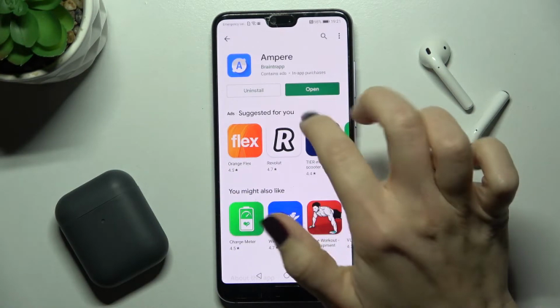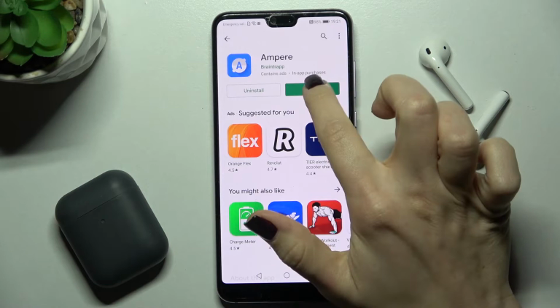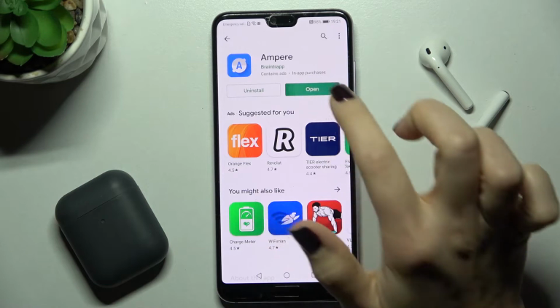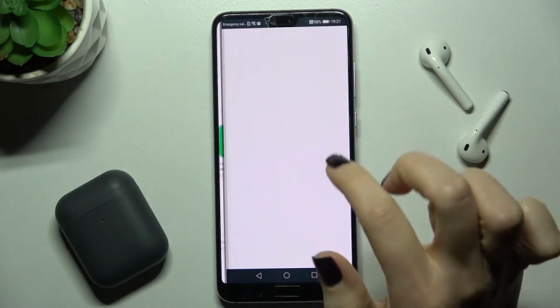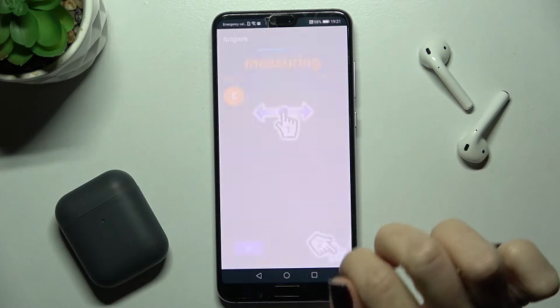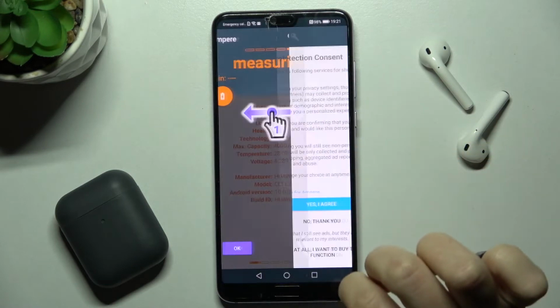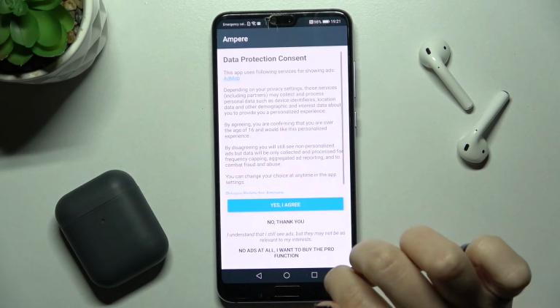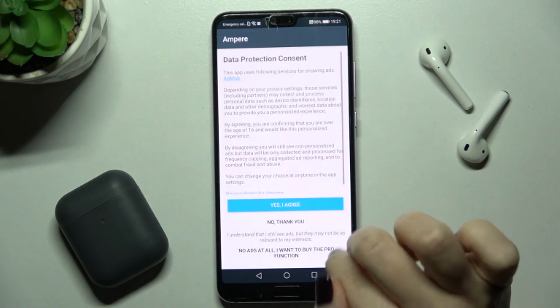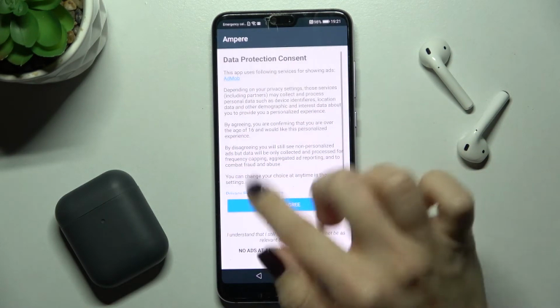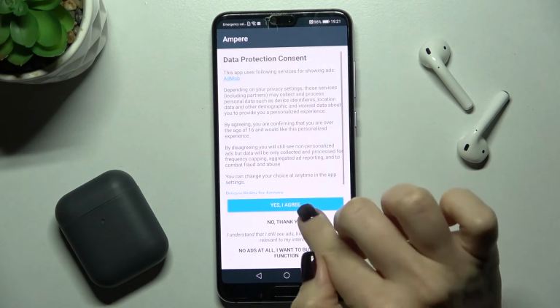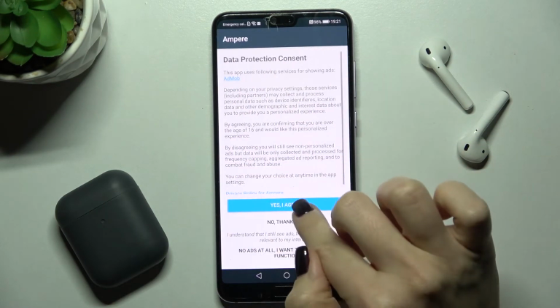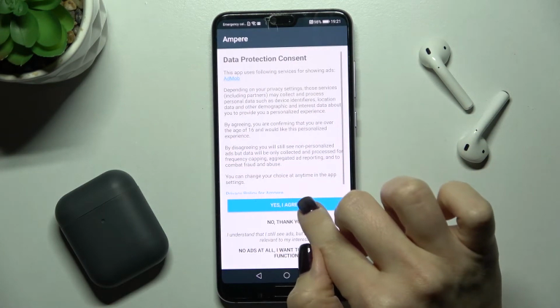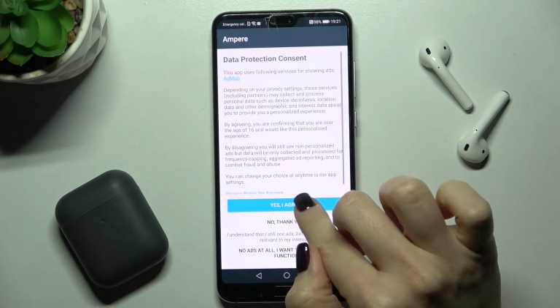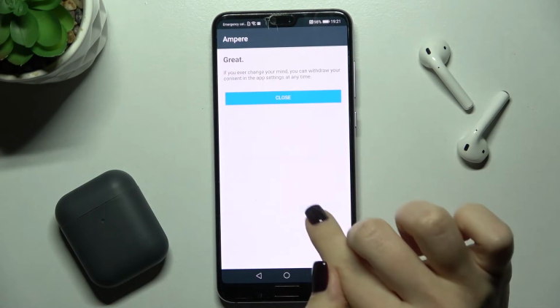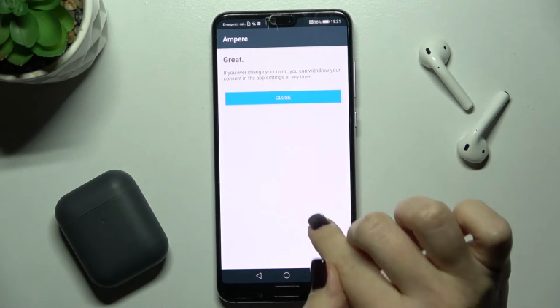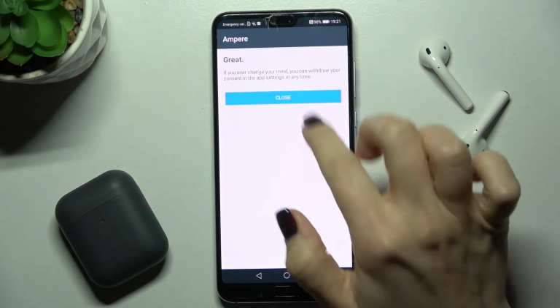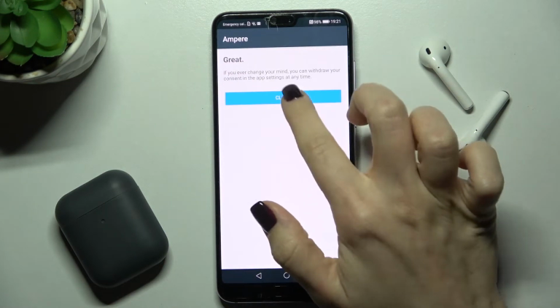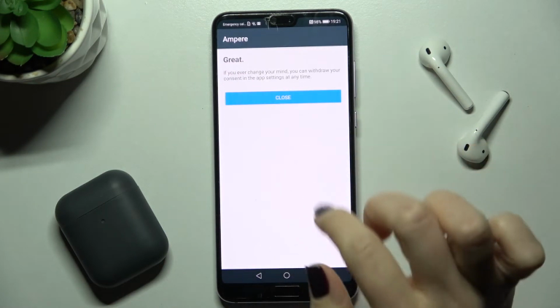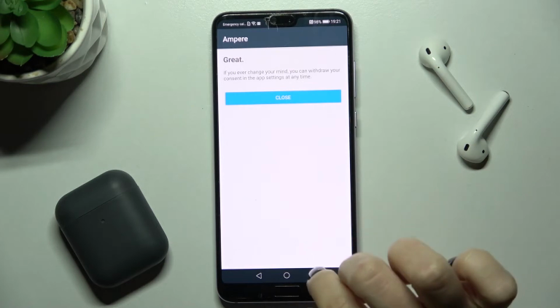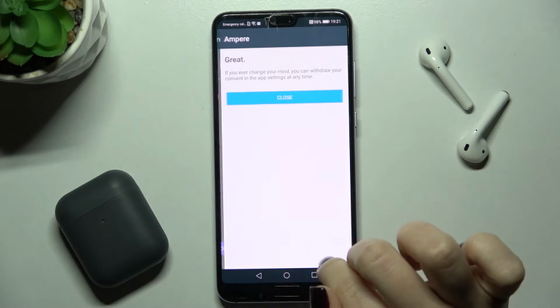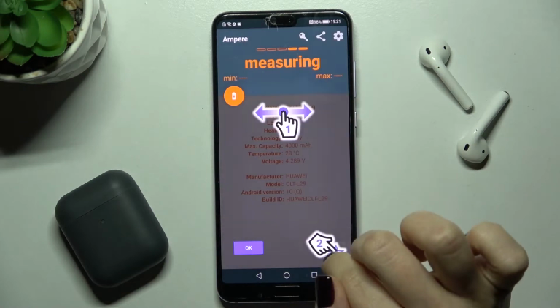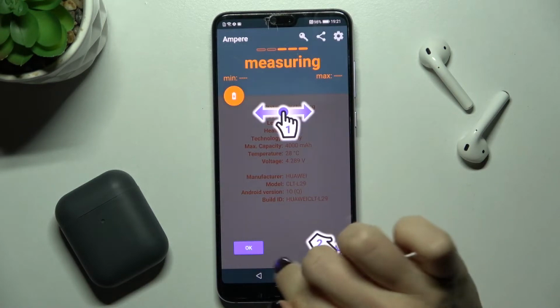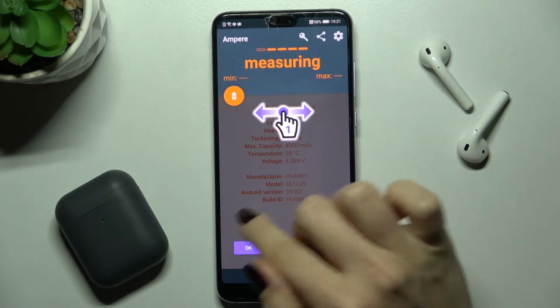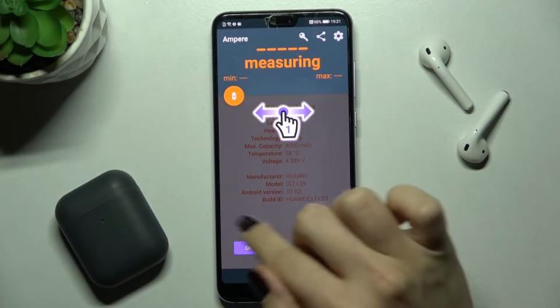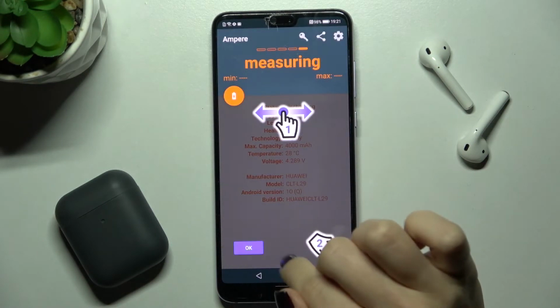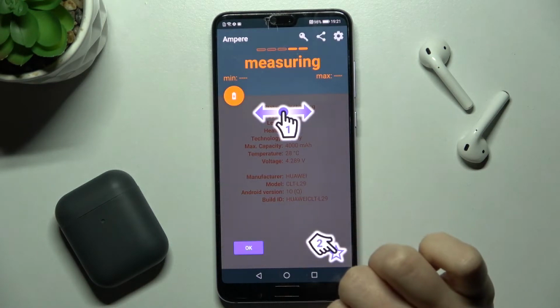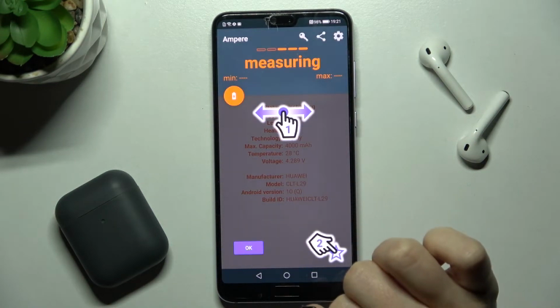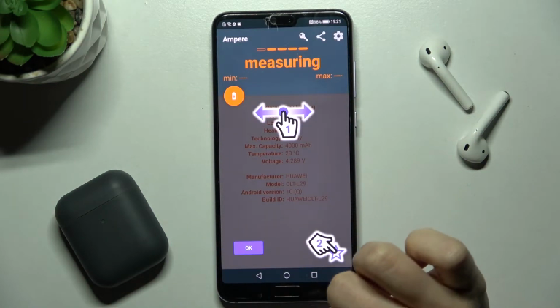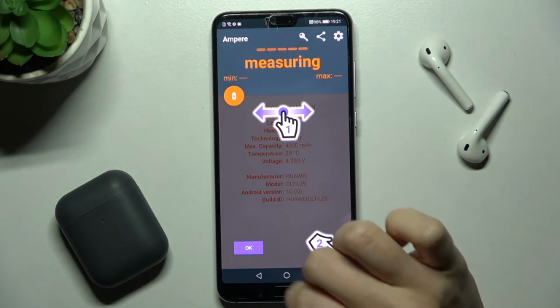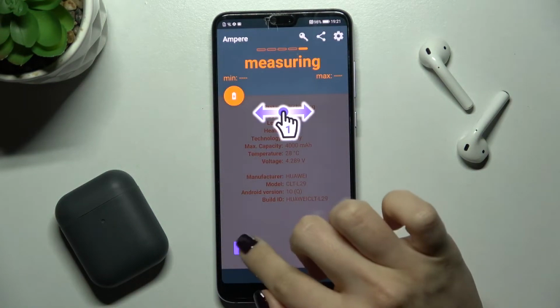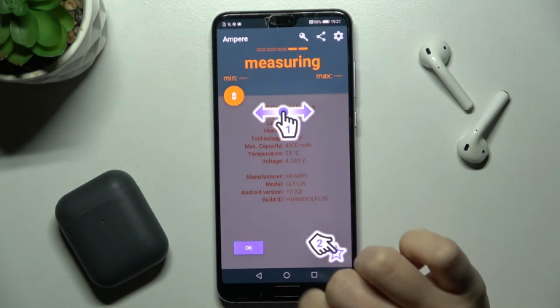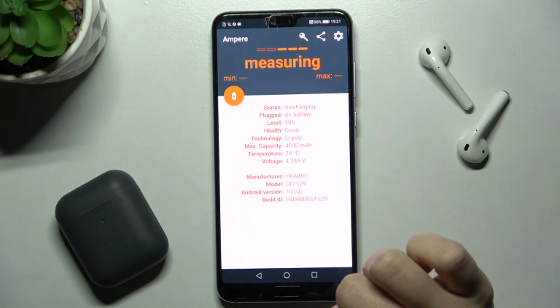Now we can tap to open. Here tap 'Yes, I agree', tap to close, and here on the left bottom corner tap OK.